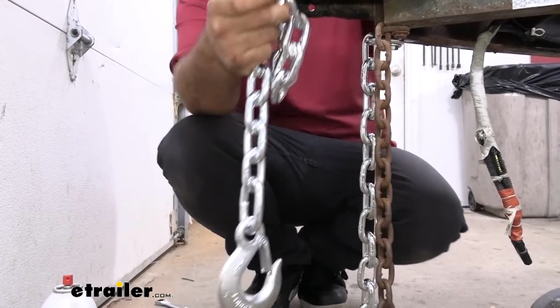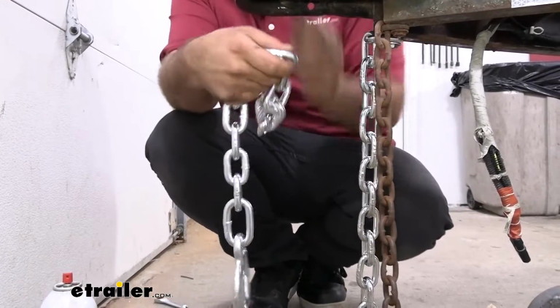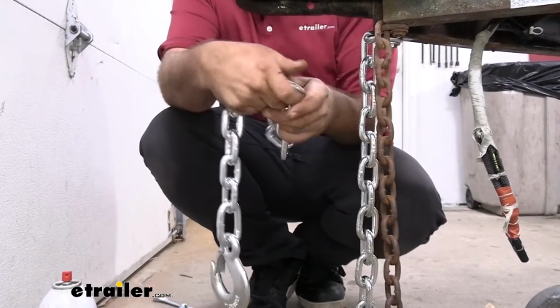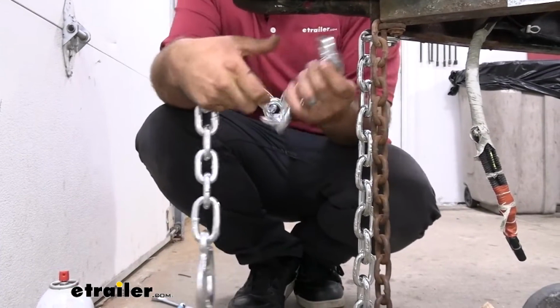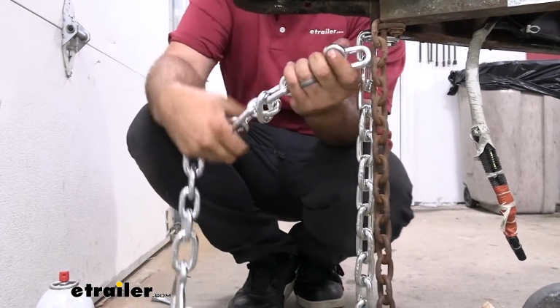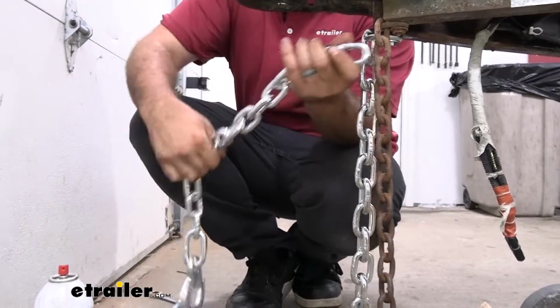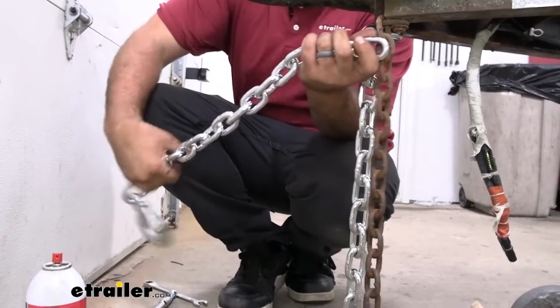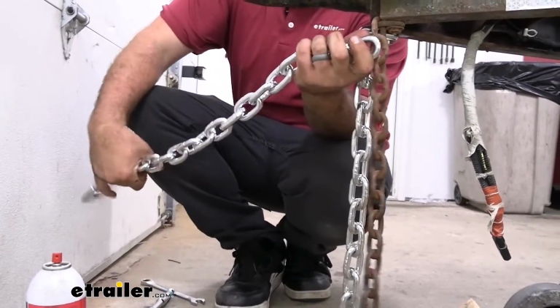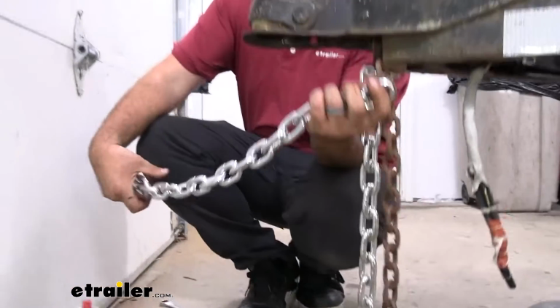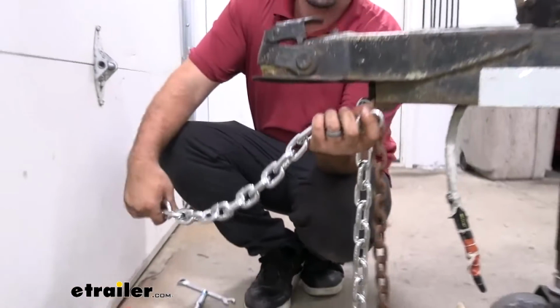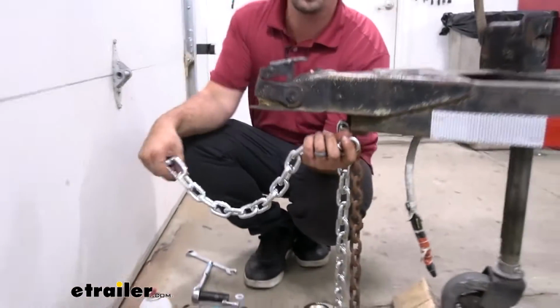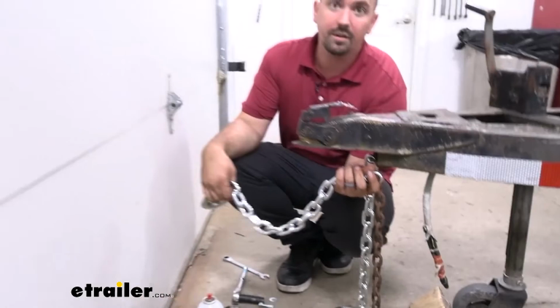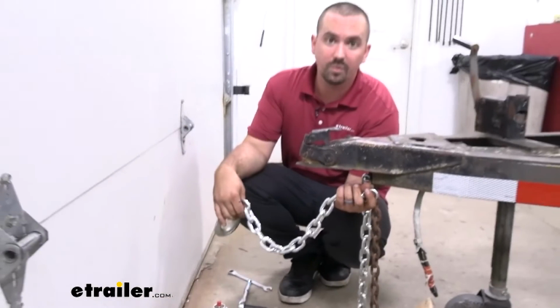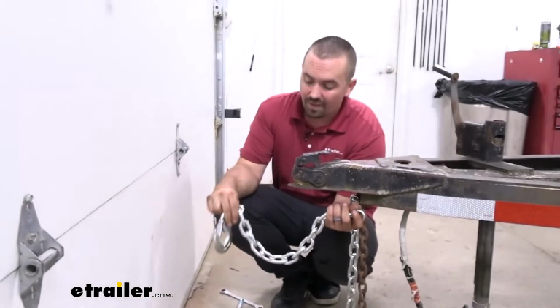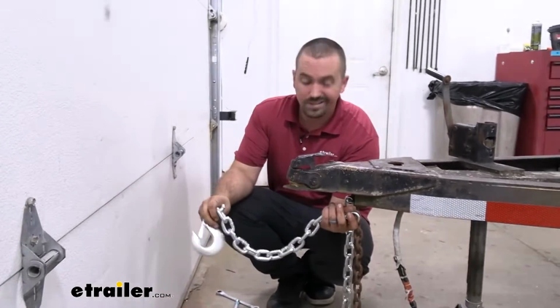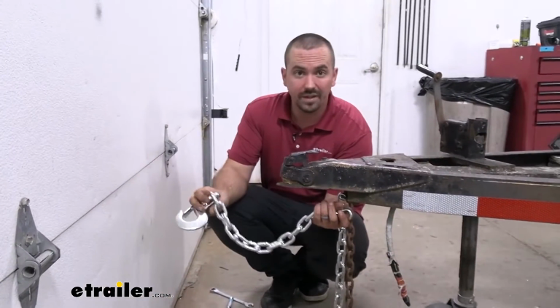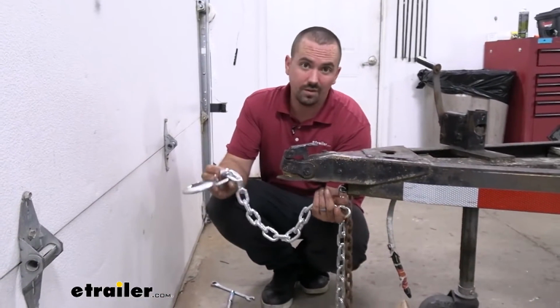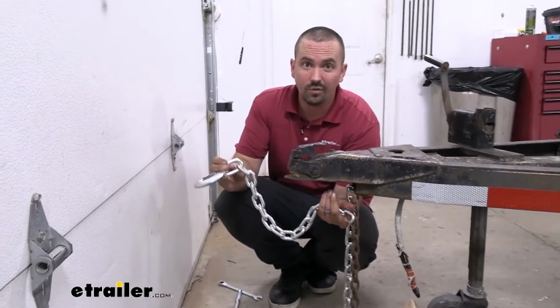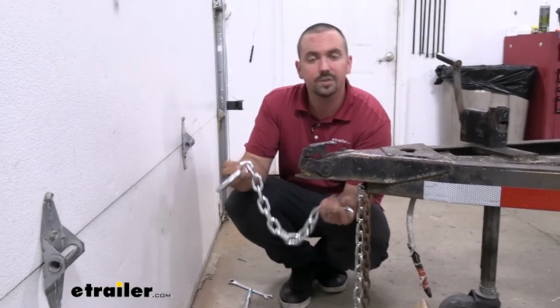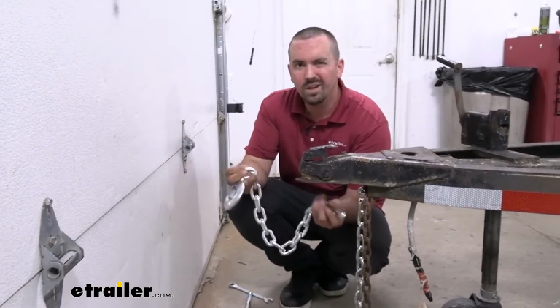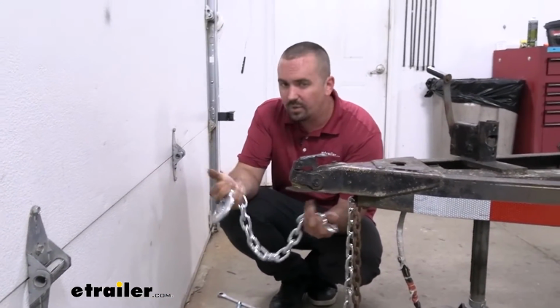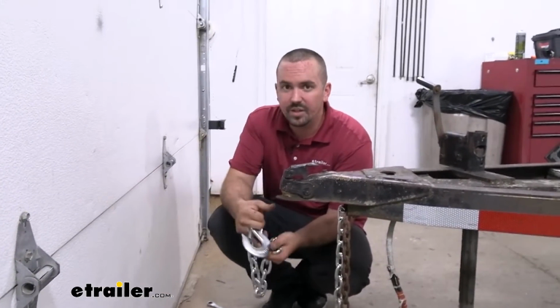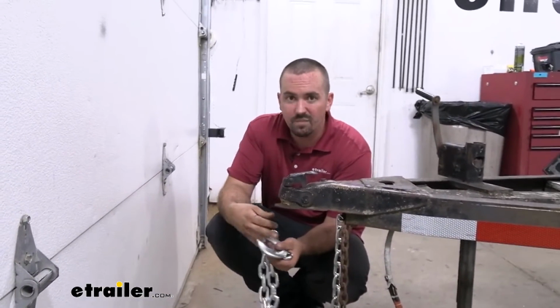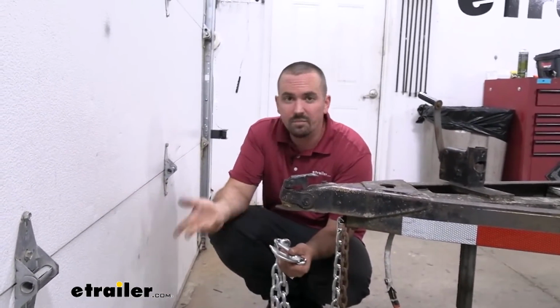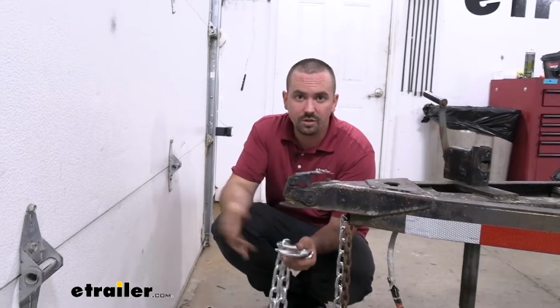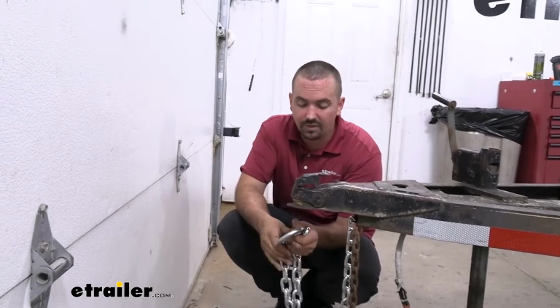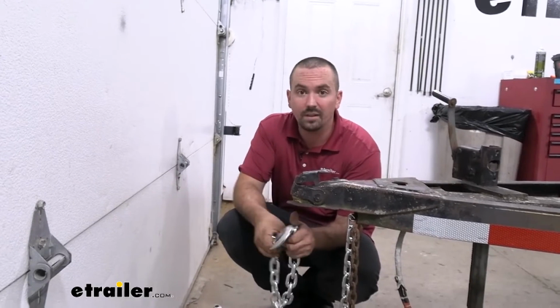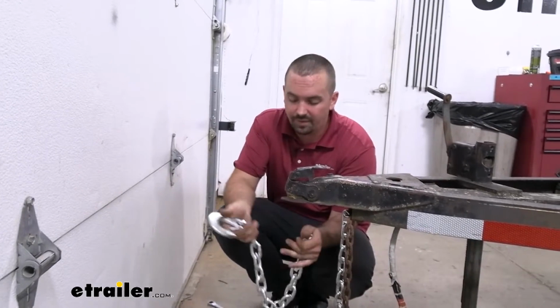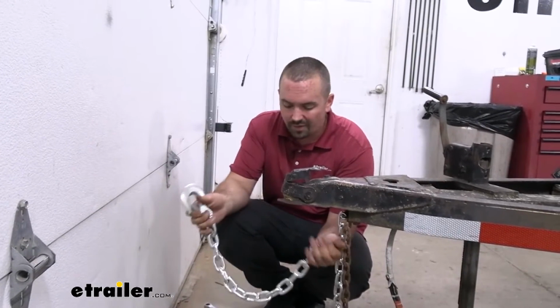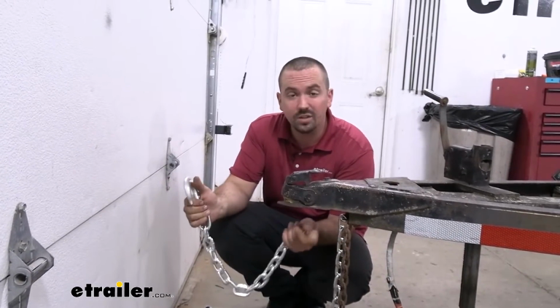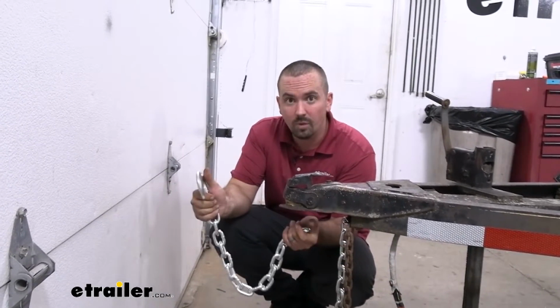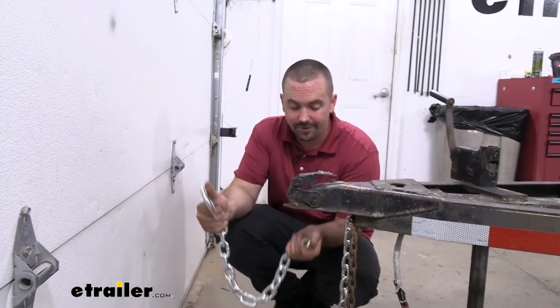Another thing too — being 22 inches — you're going to want to make sure that where you're attaching onto your coupler it's going to reach on the tow vehicle. So I would suggest measuring and making sure that you get the right length, but this should cover most of it.